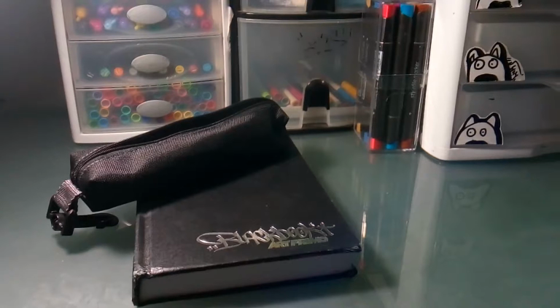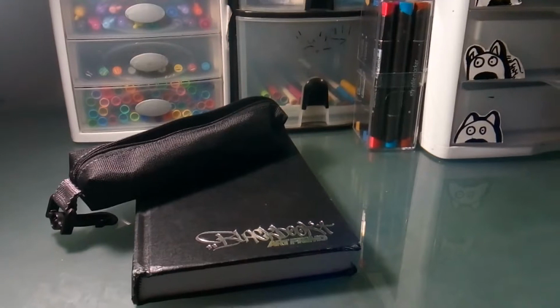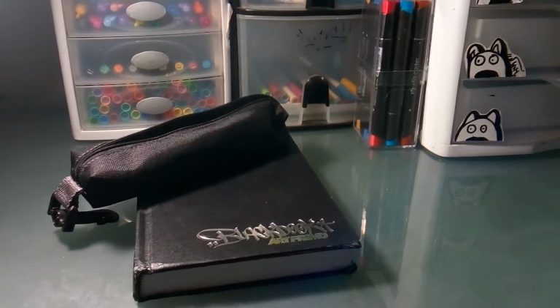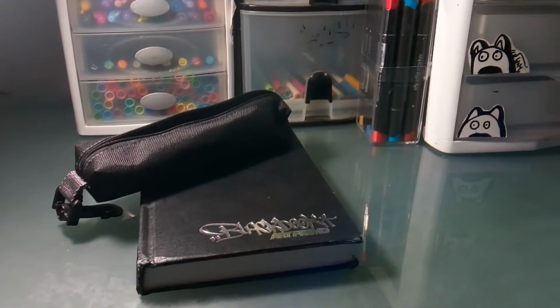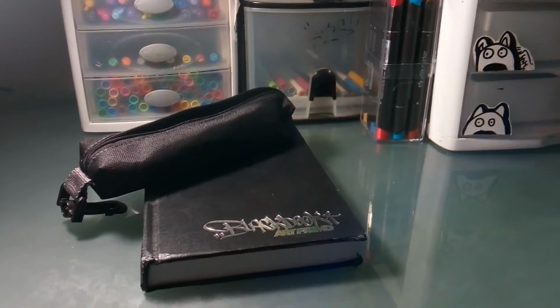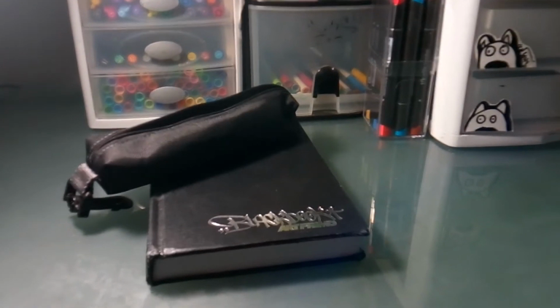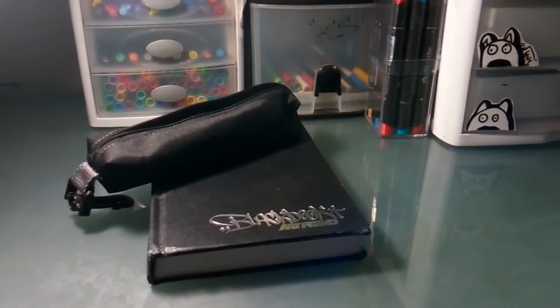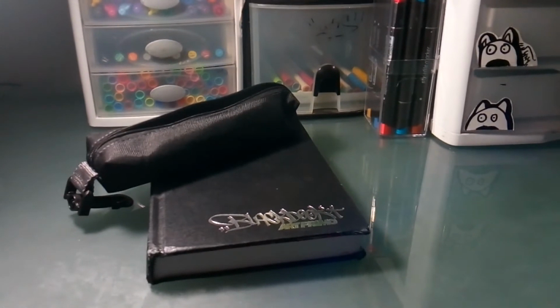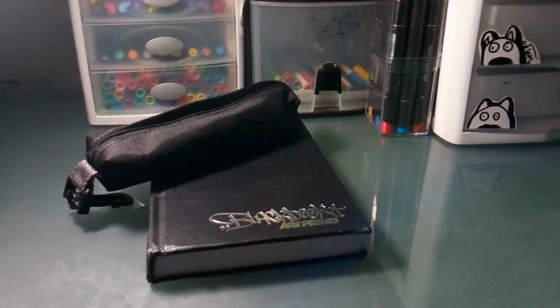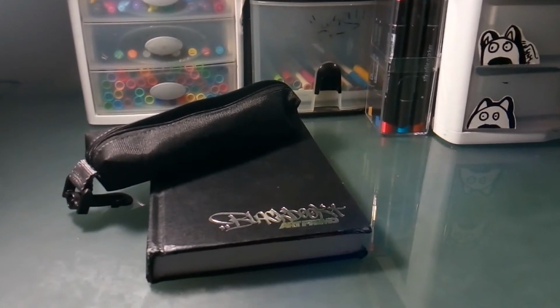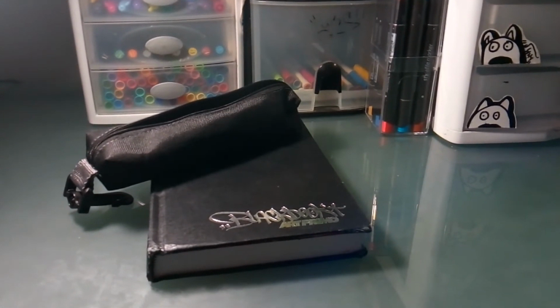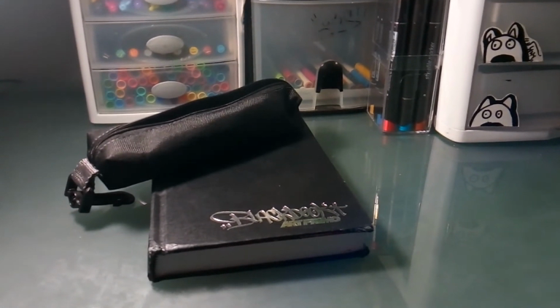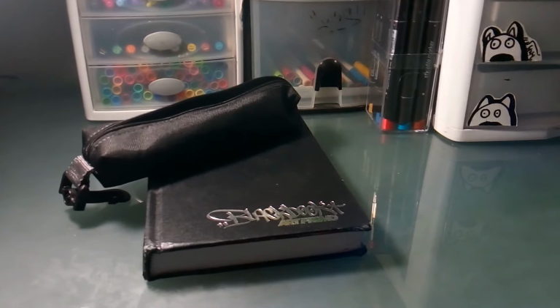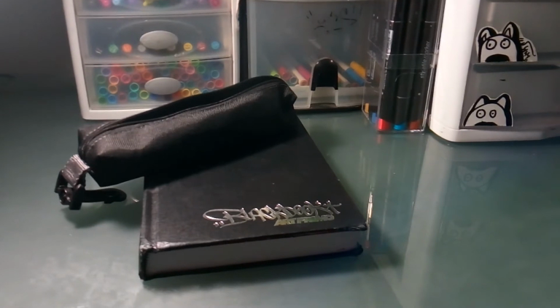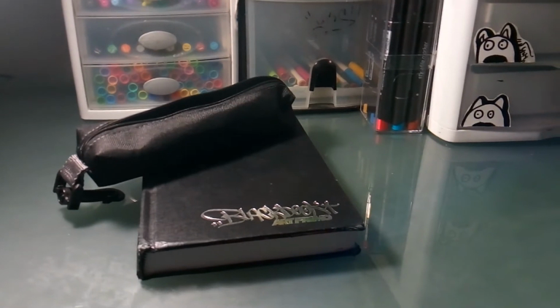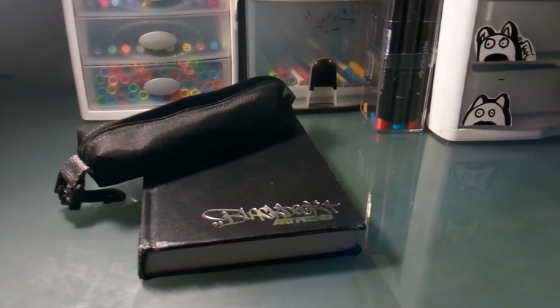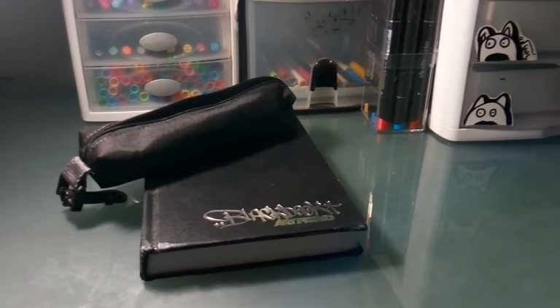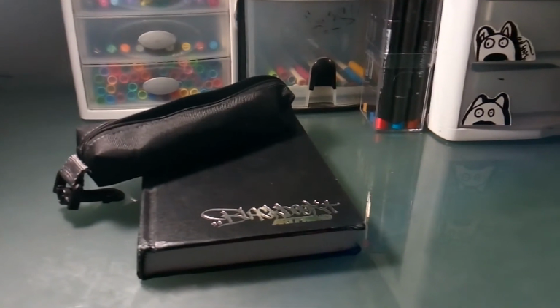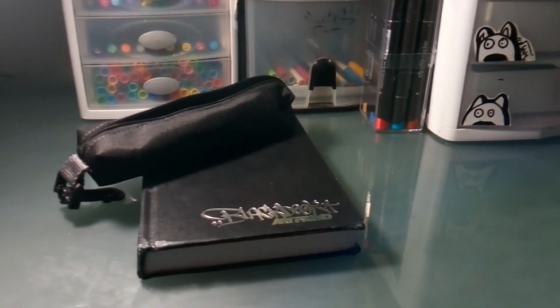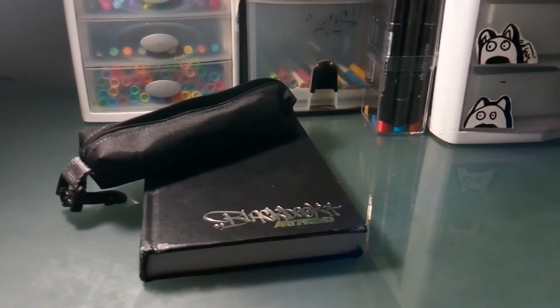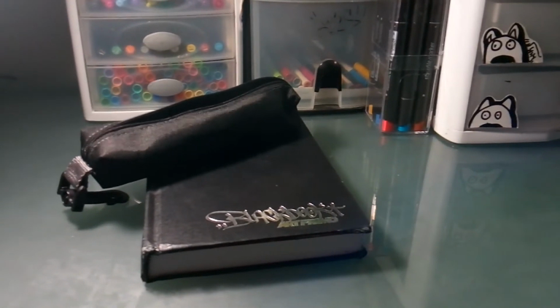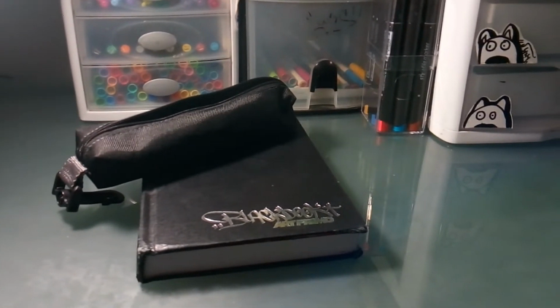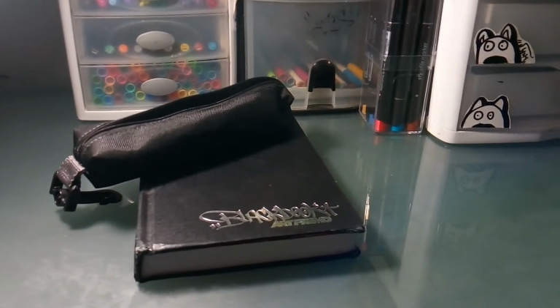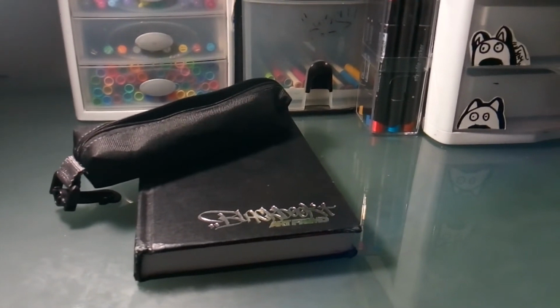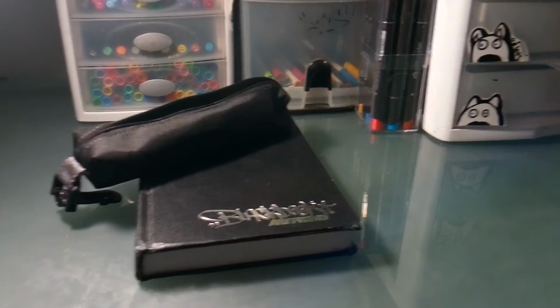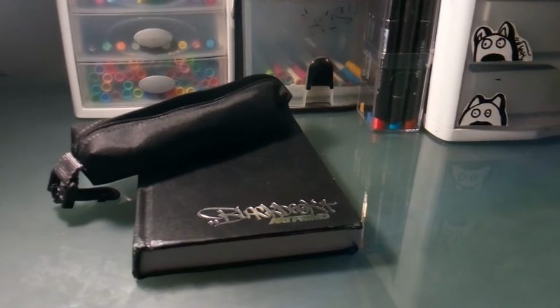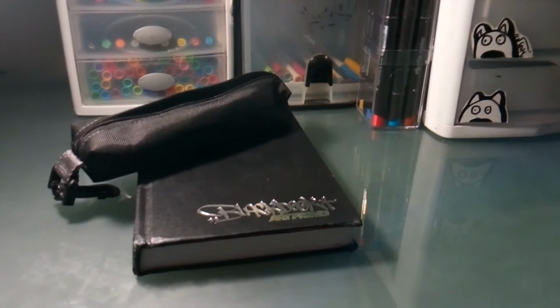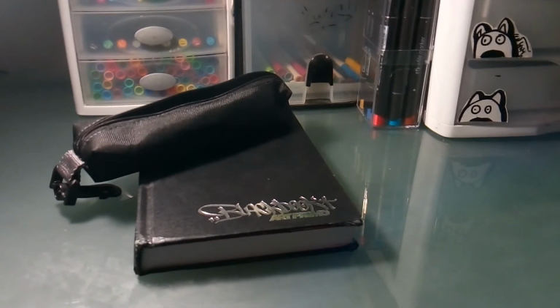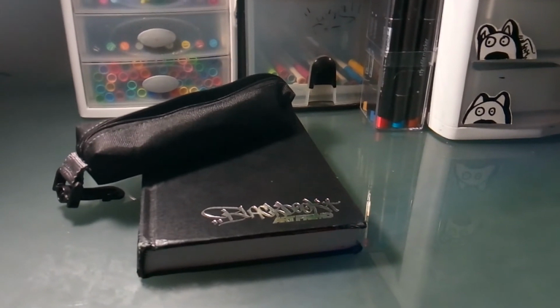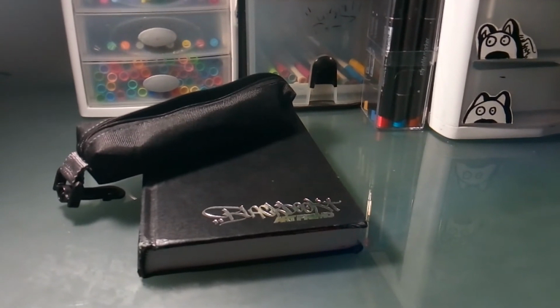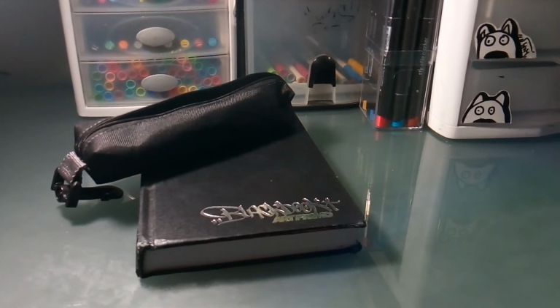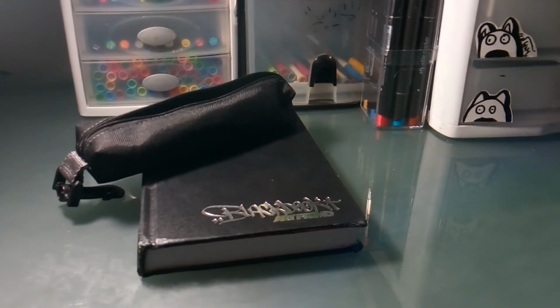Hey, what's up guys, it's Lux Graffiti back here again with another video. Today, if you notice, I got a new phone — yeah, you can probably tell it's recording 1080p finally. Pretty cool.